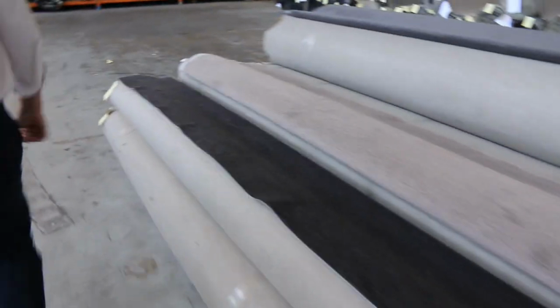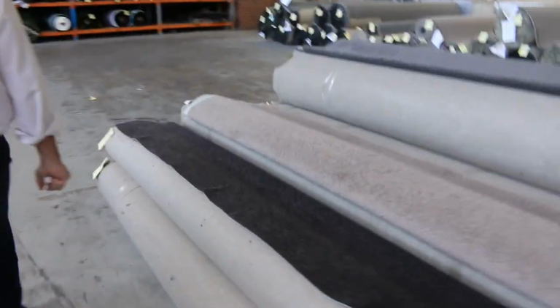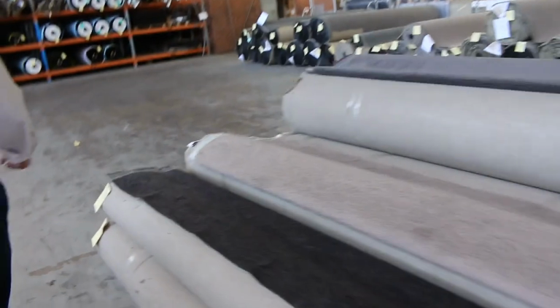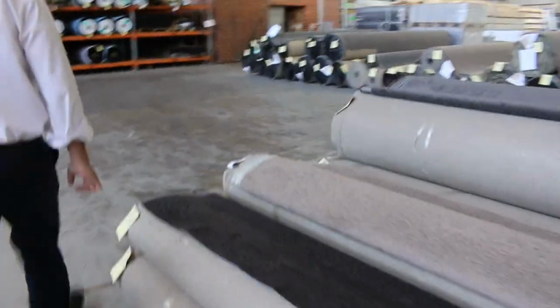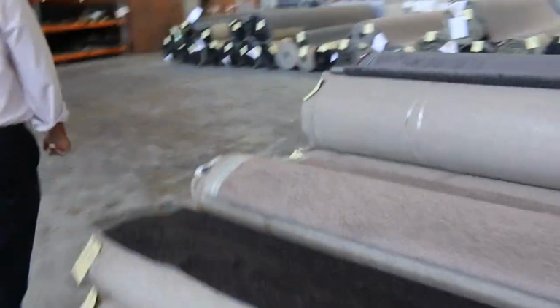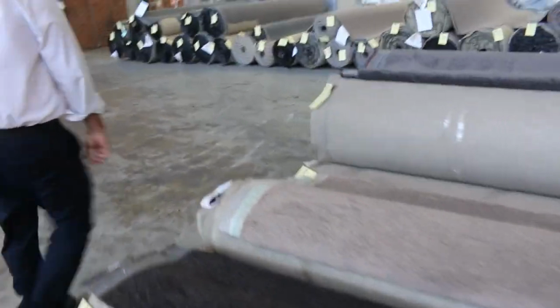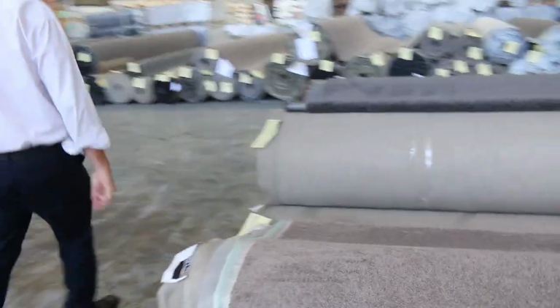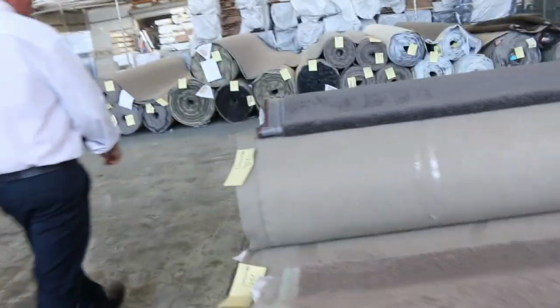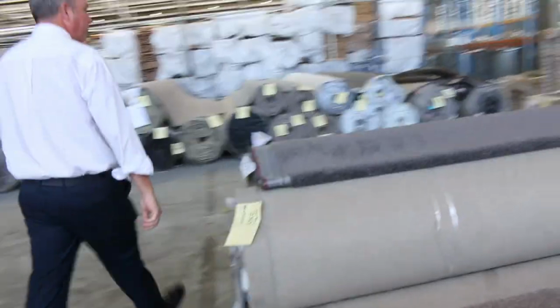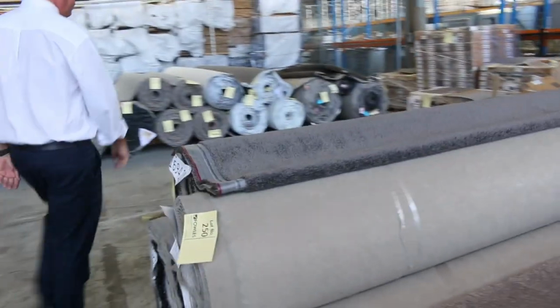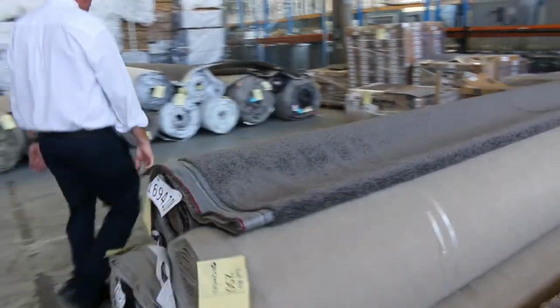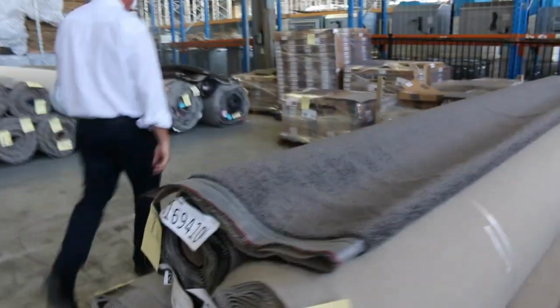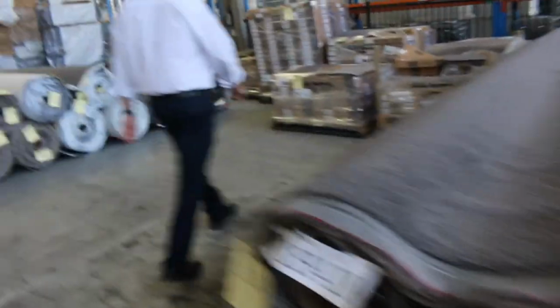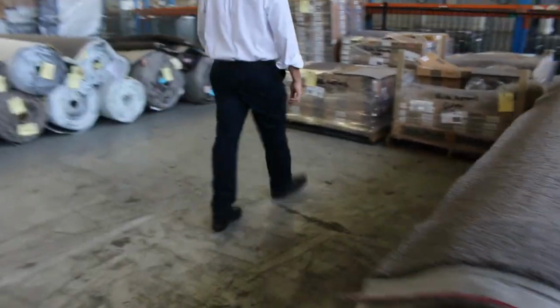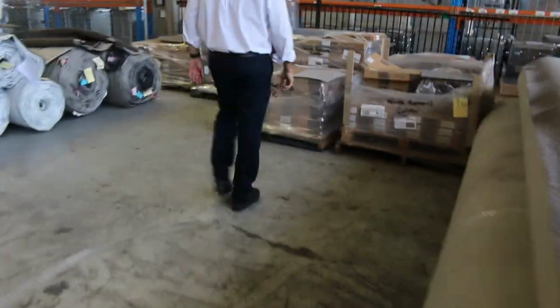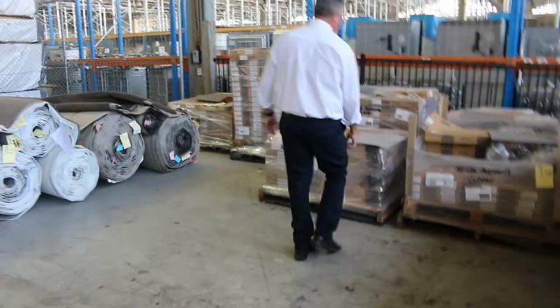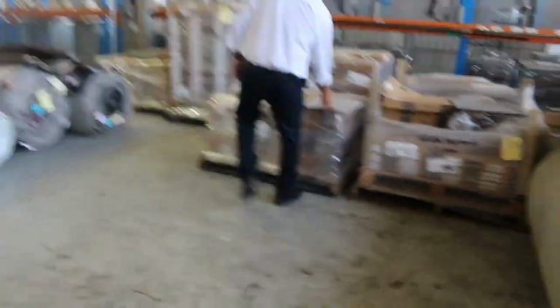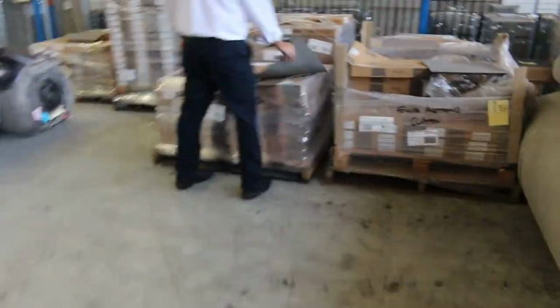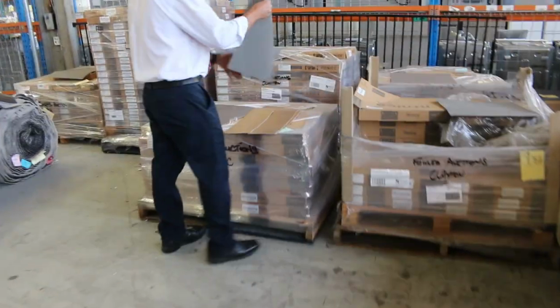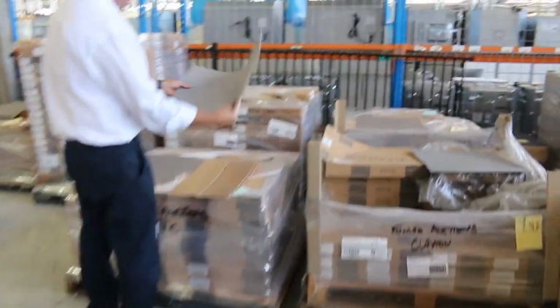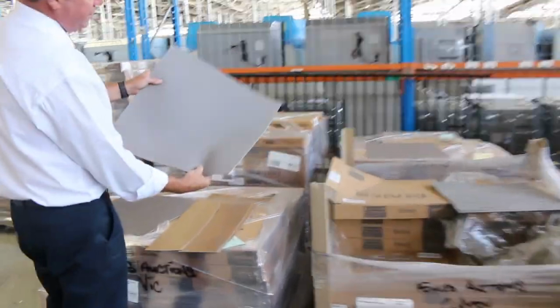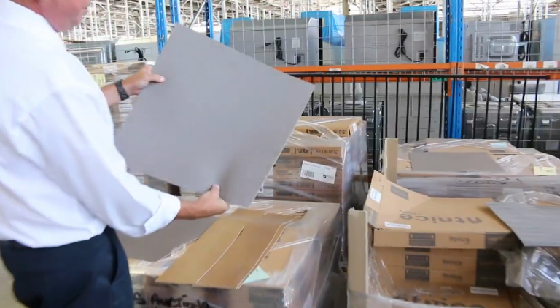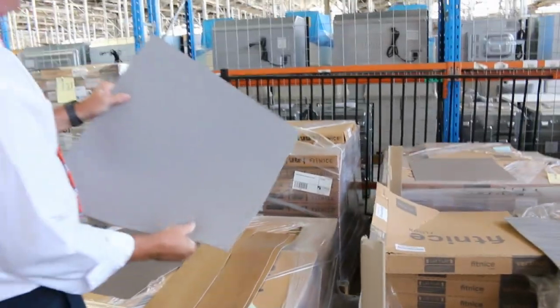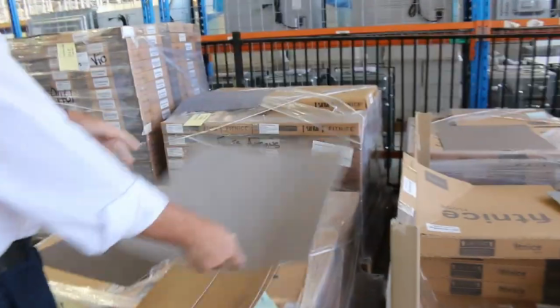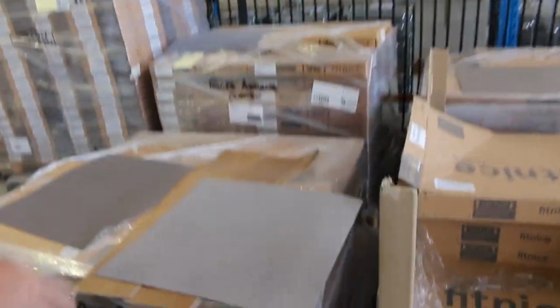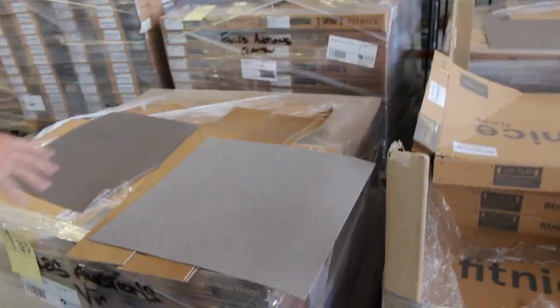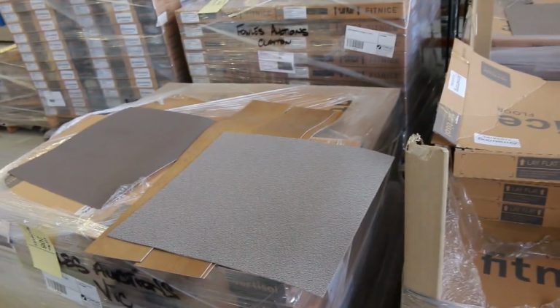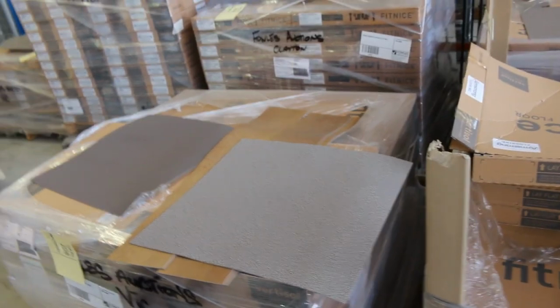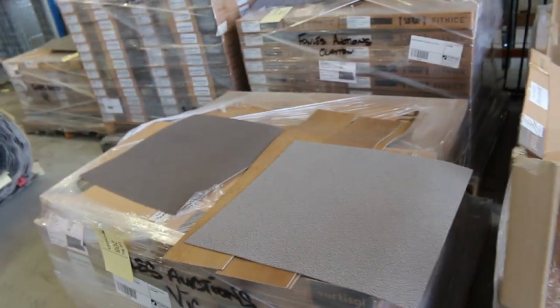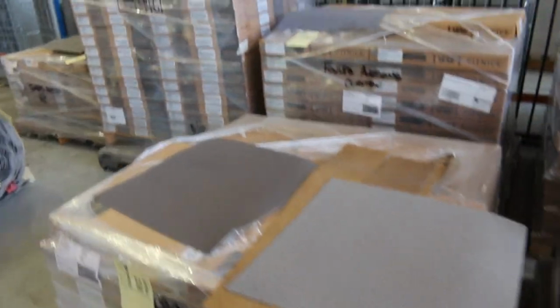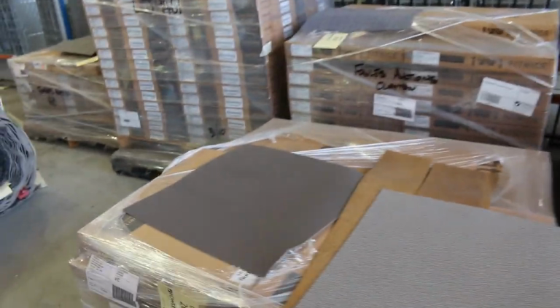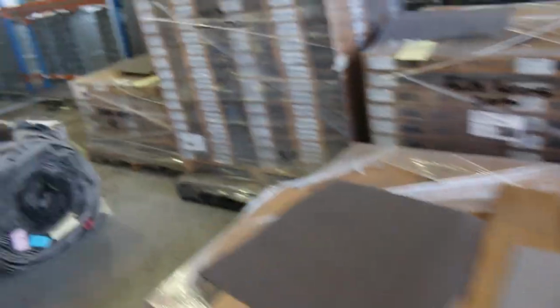We've got some vinyl tiles and these woven vinyls with nice patterned and textured finishes. They normally go for around $40 a metre and we're letting them go at $10 a square metre.